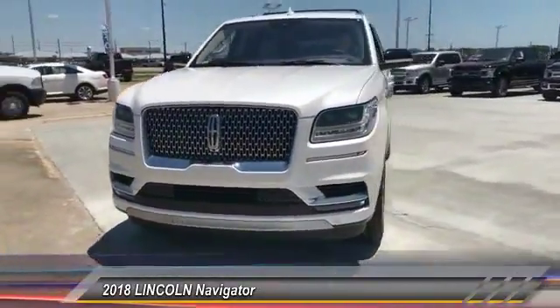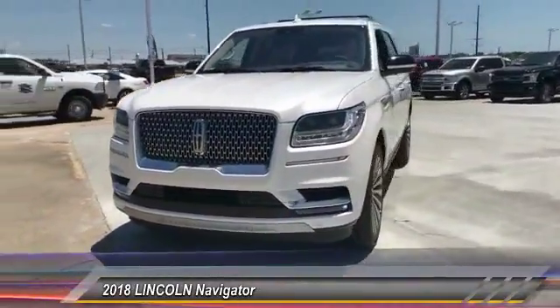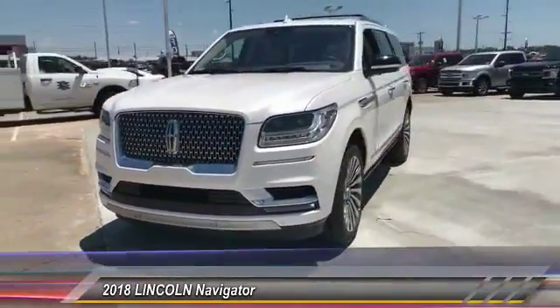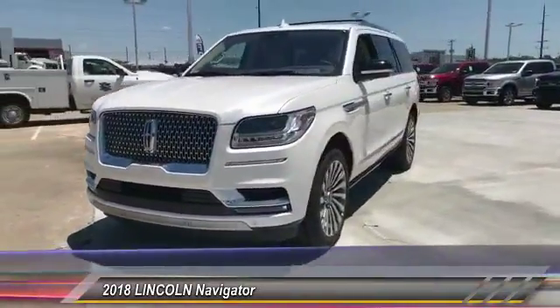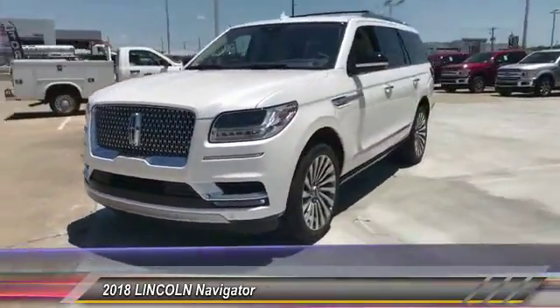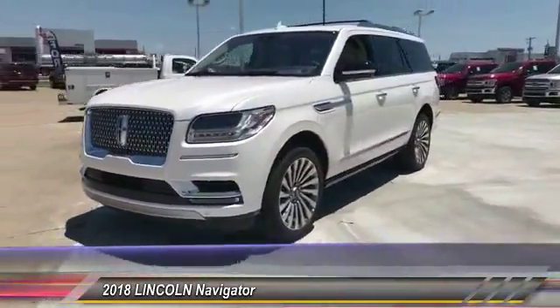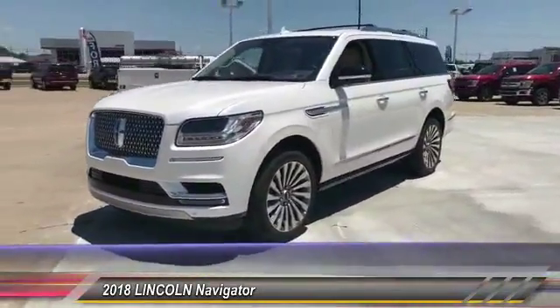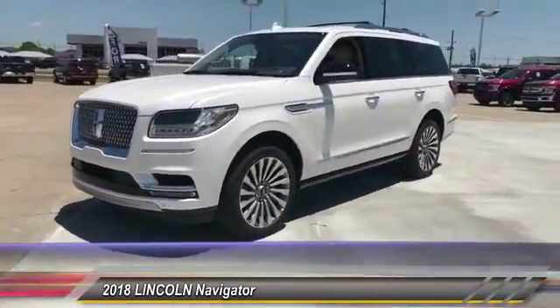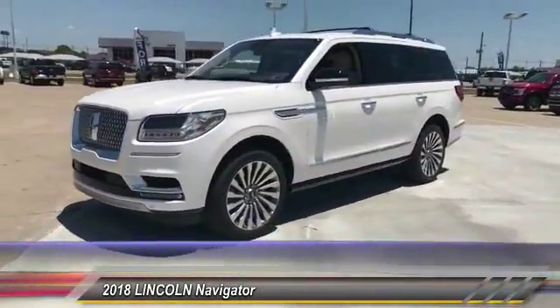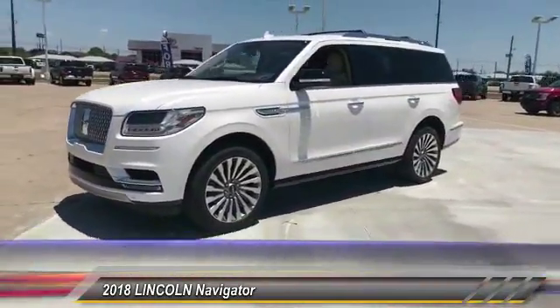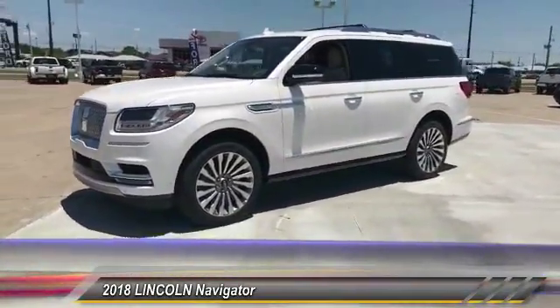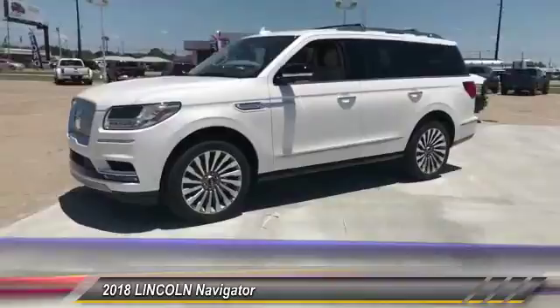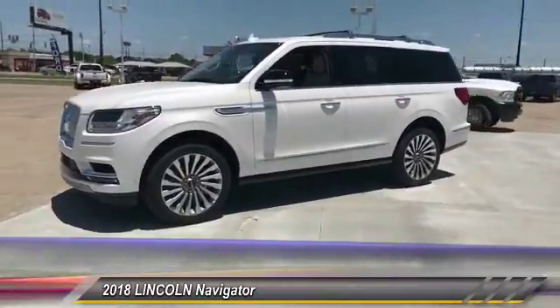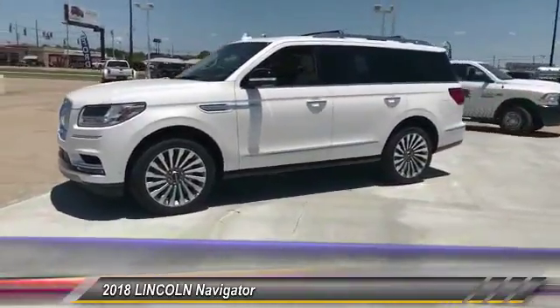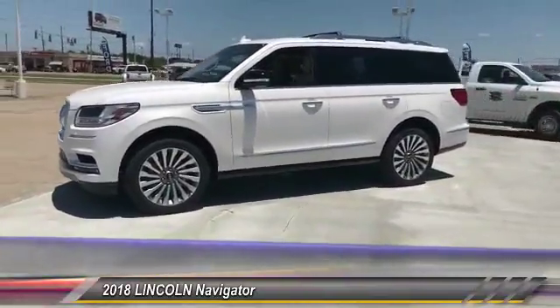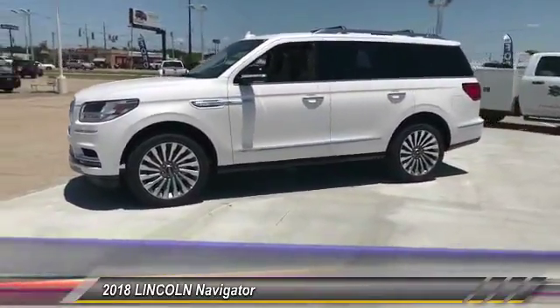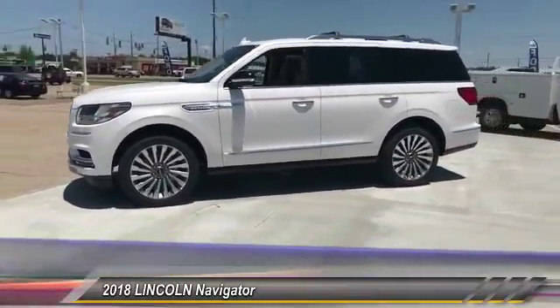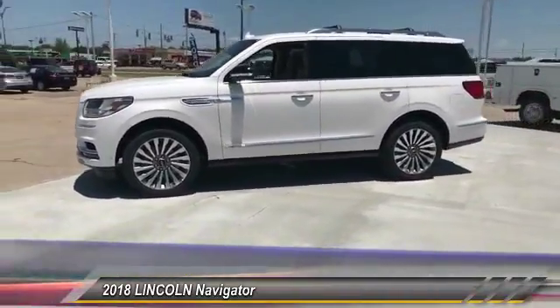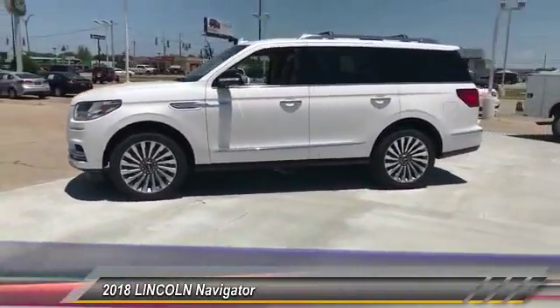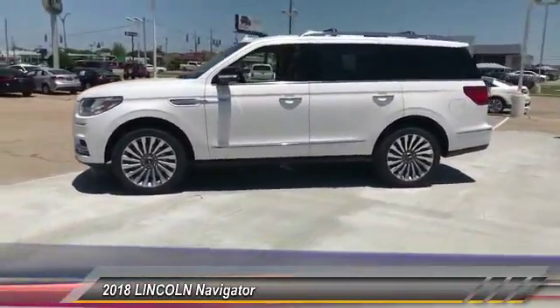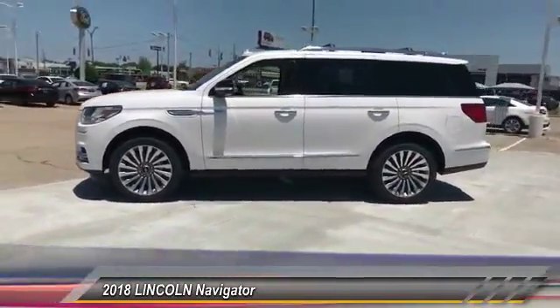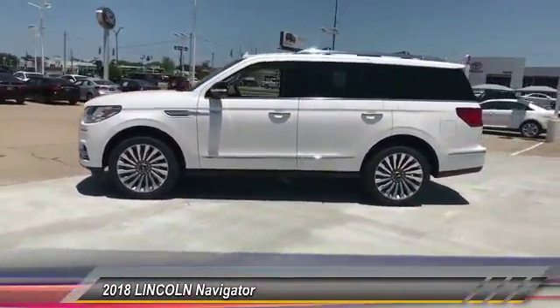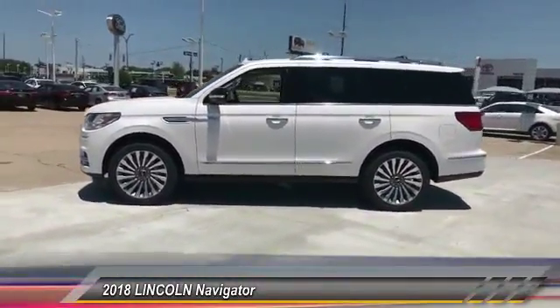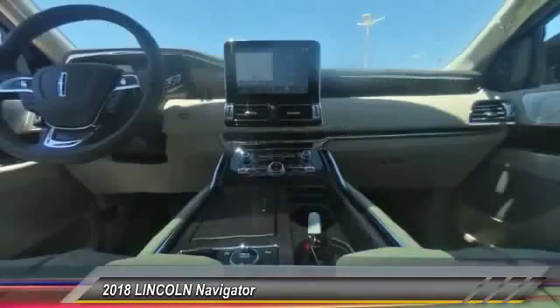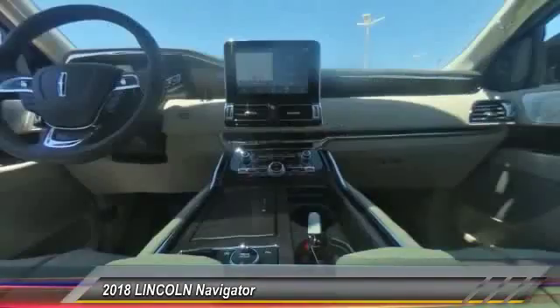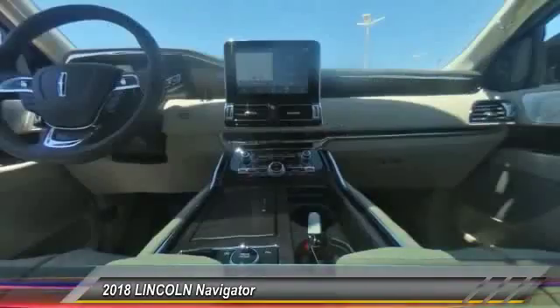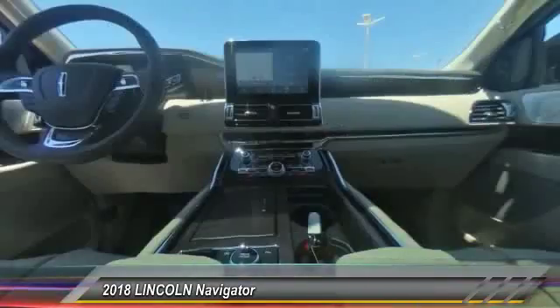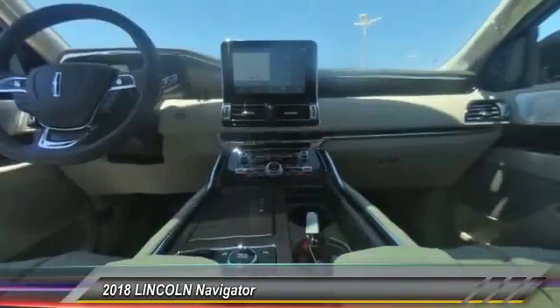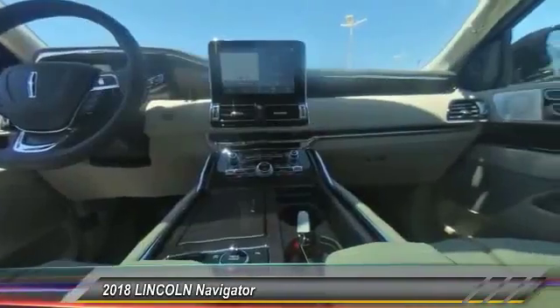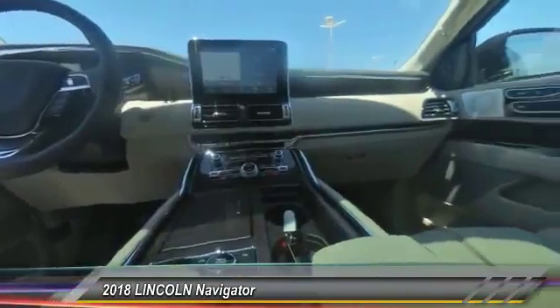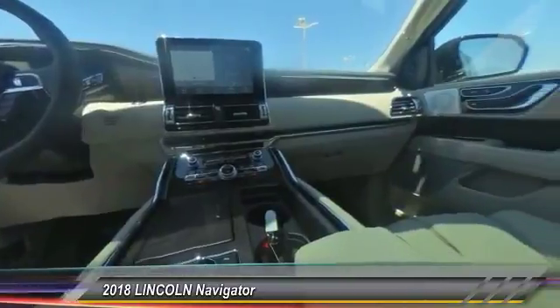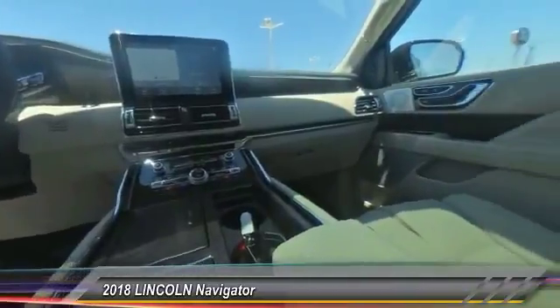This vehicle has less than 100 miles. Here are some of this vehicle's great options: cargo organizer, technology package, and front license plate bracket.